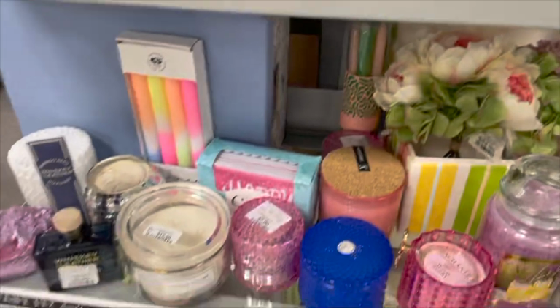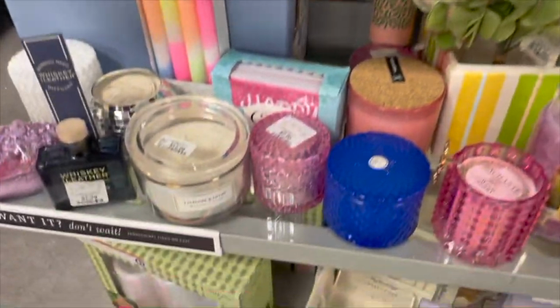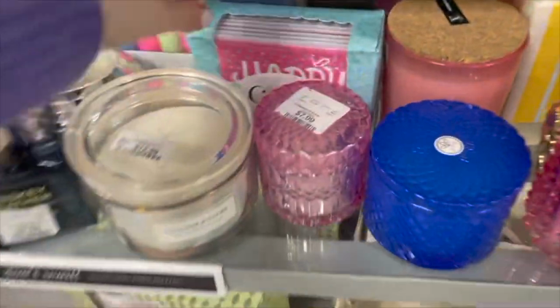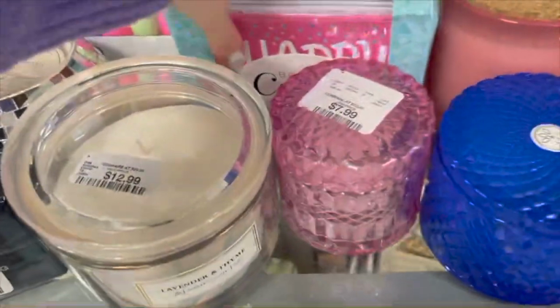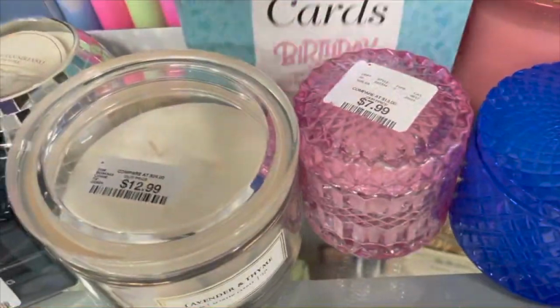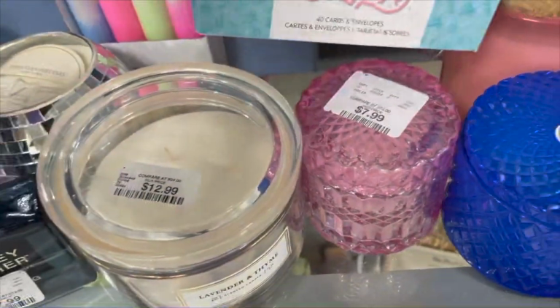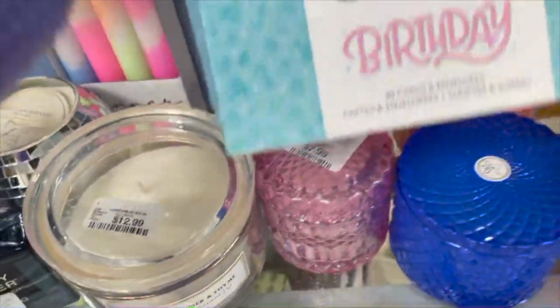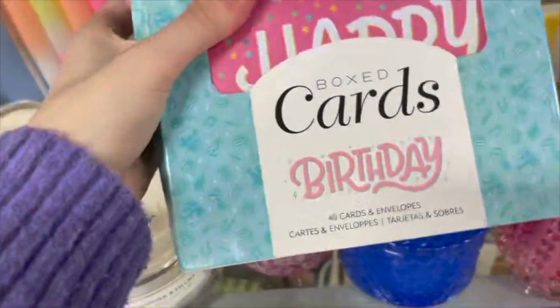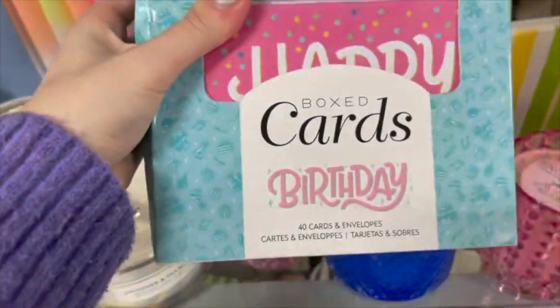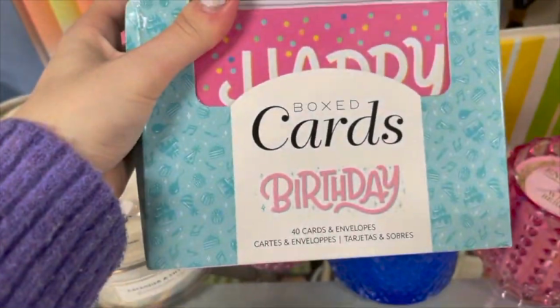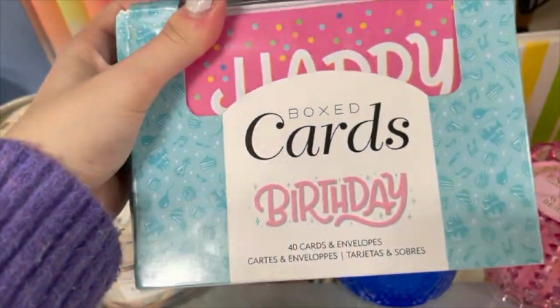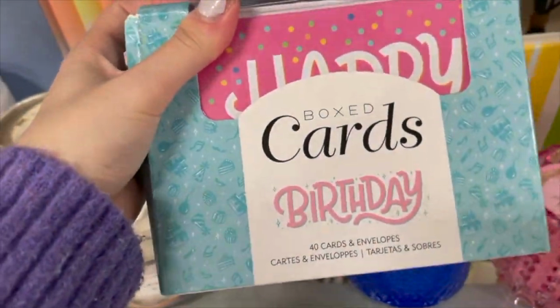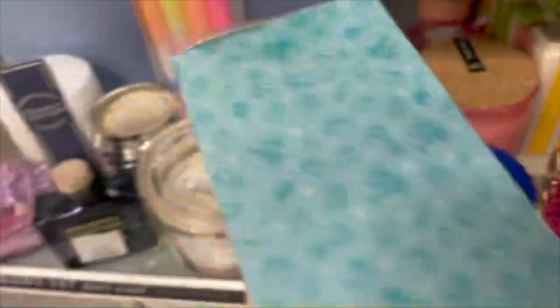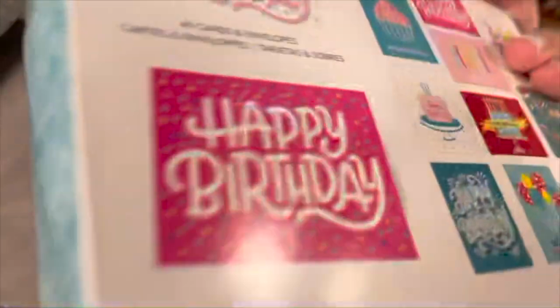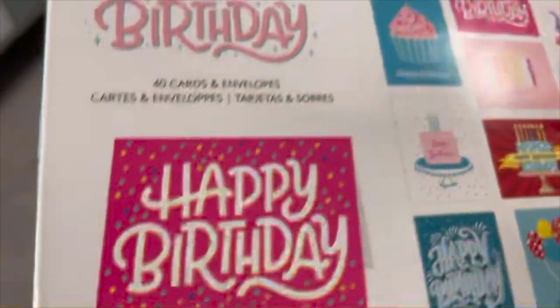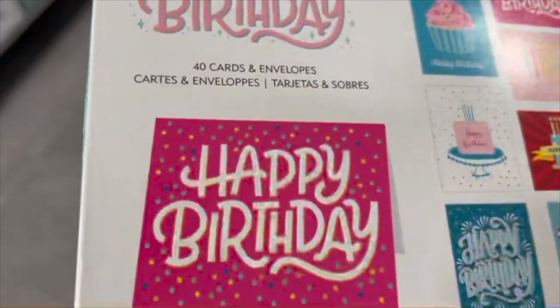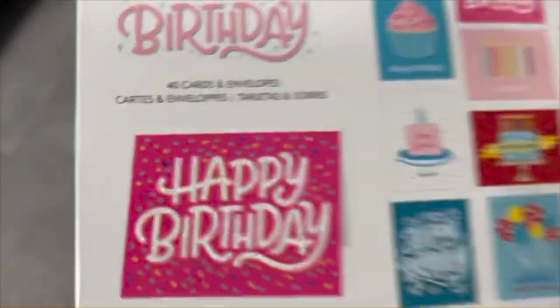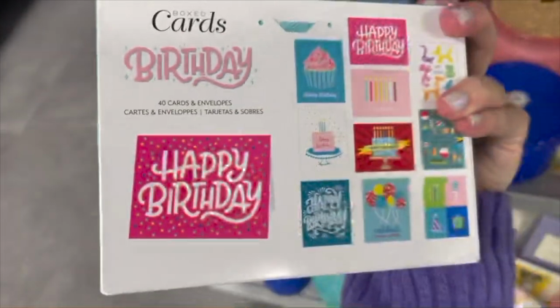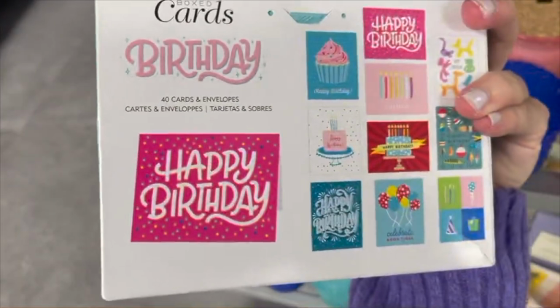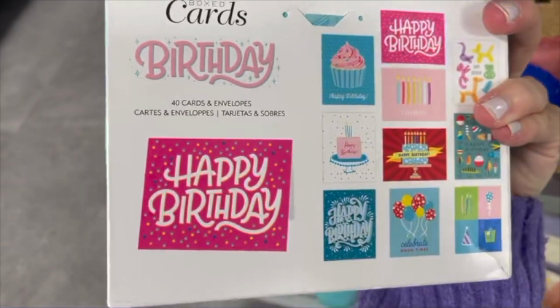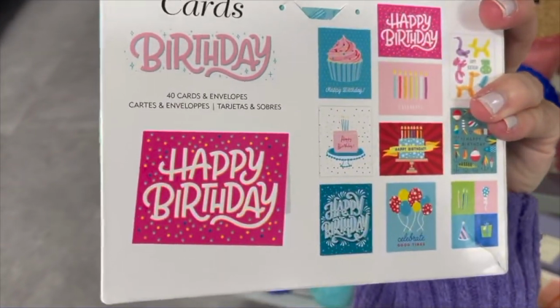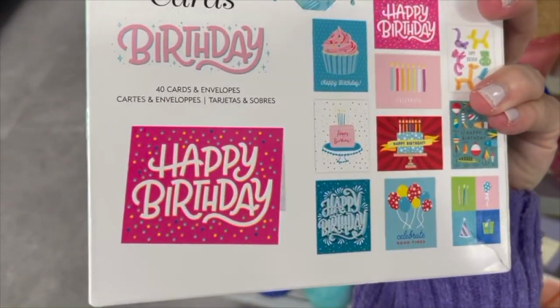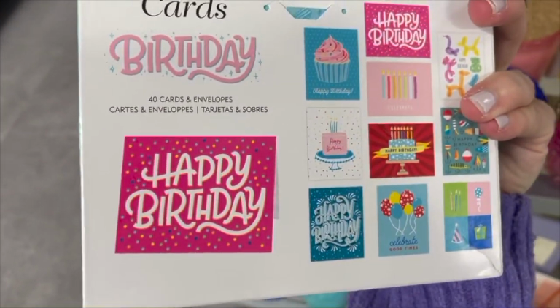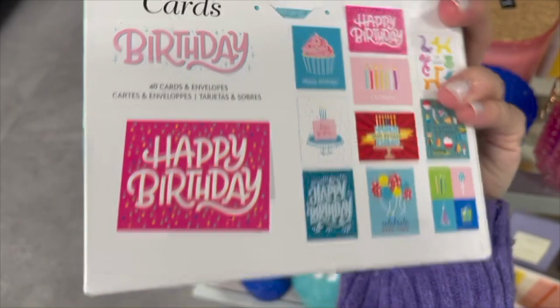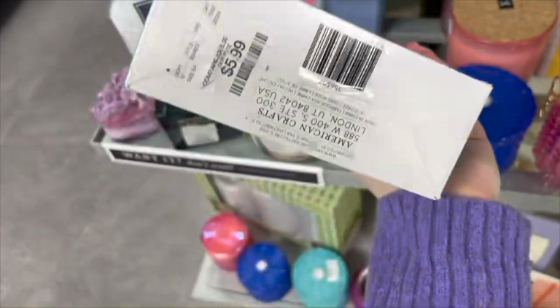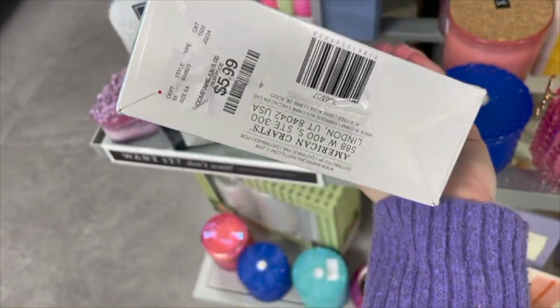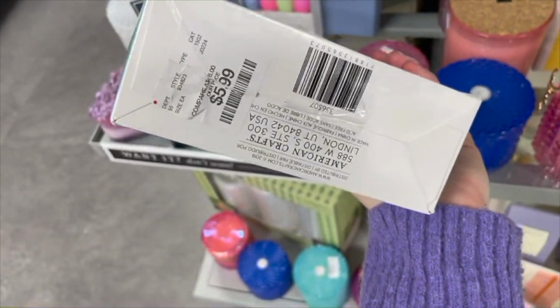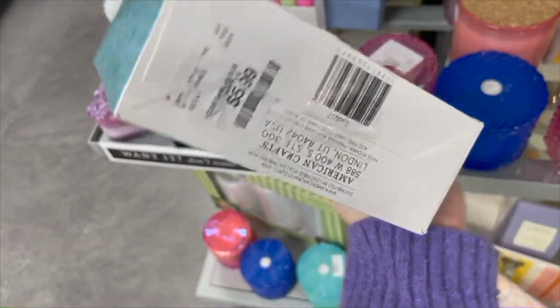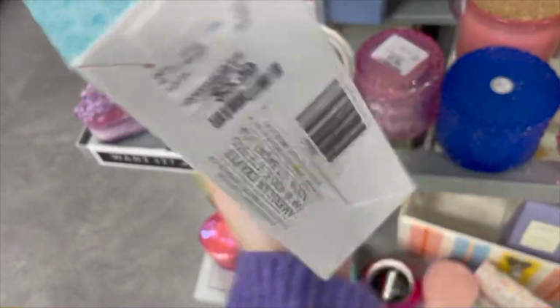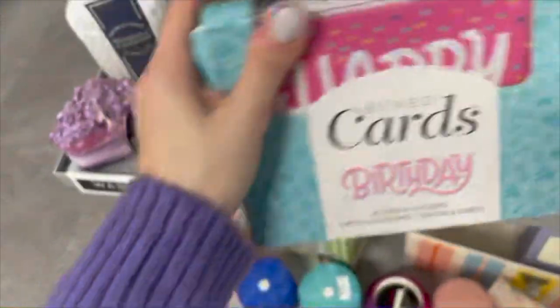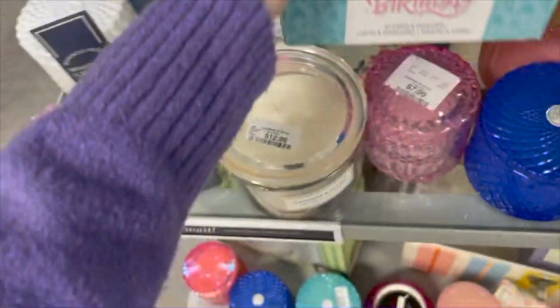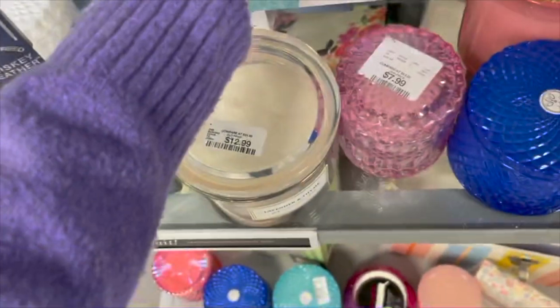Look at these fun happy birthday cards — you get 40 cards with the envelopes and they have a whole bunch of different patterns. Recently priced at $5.99, this is such a great deal.